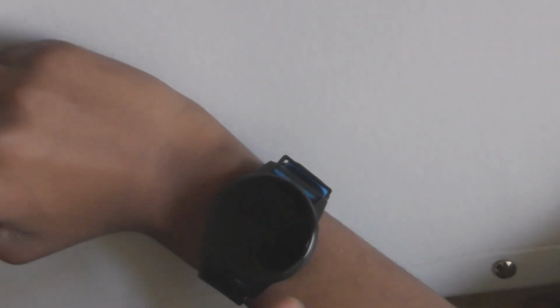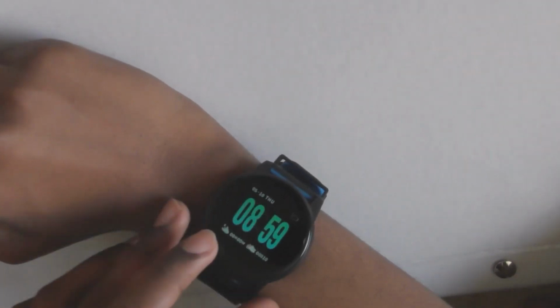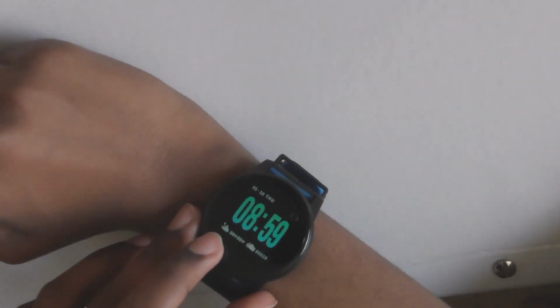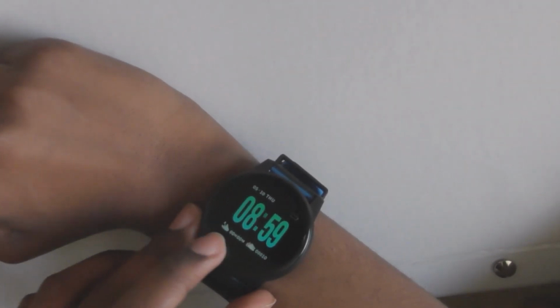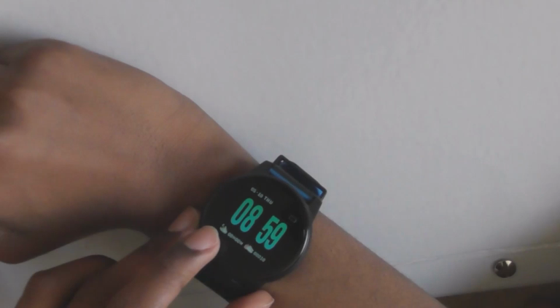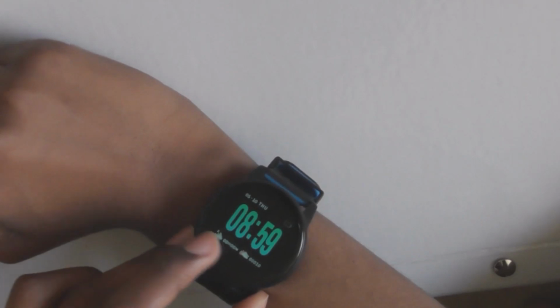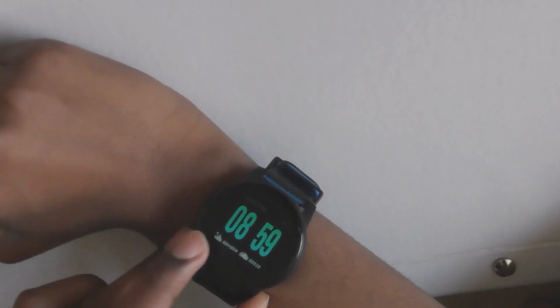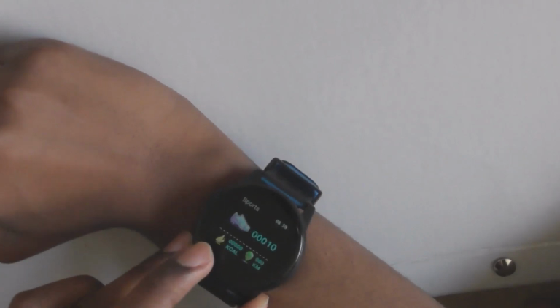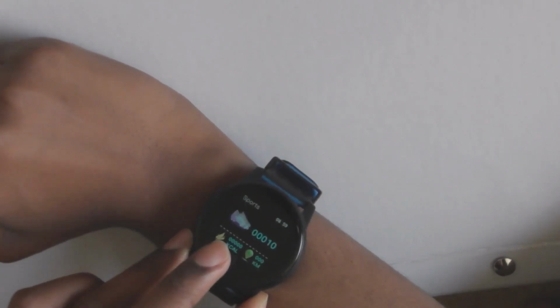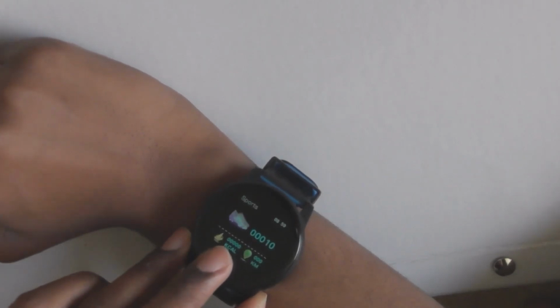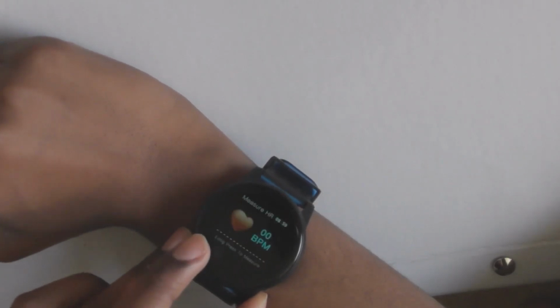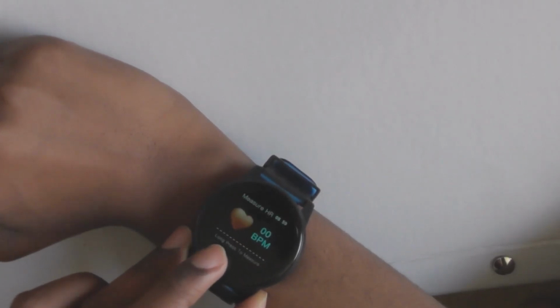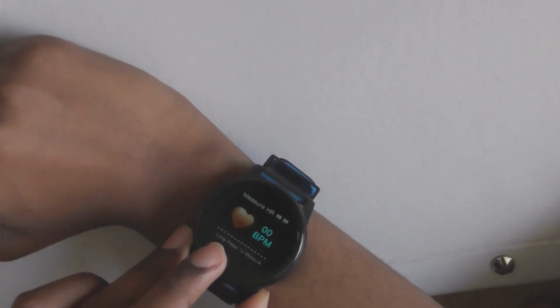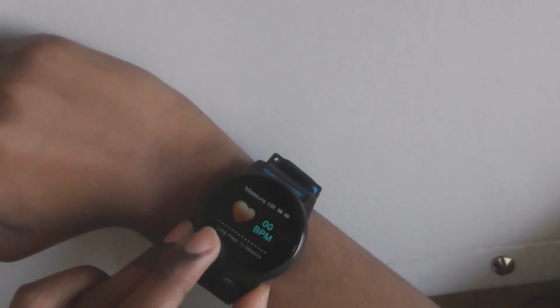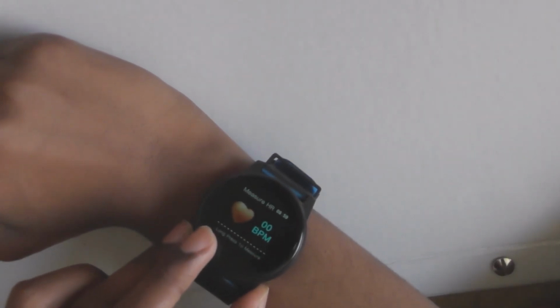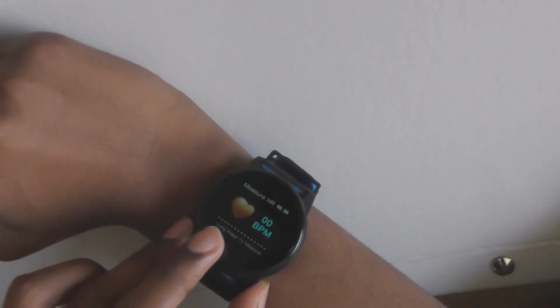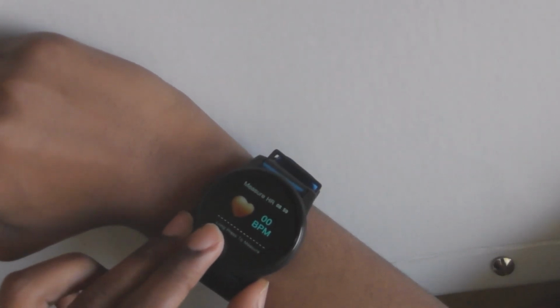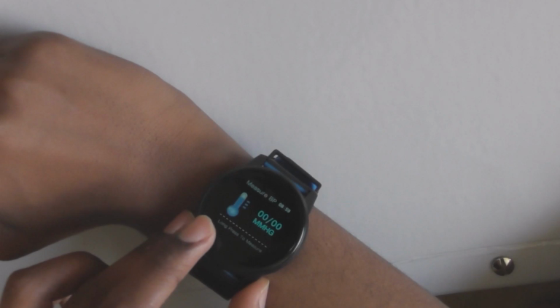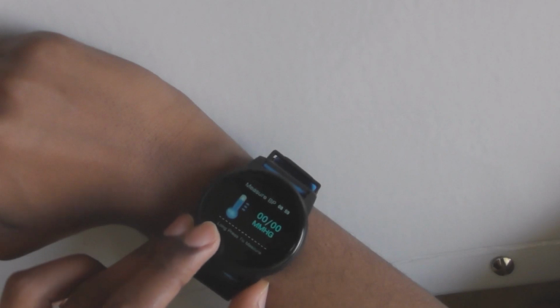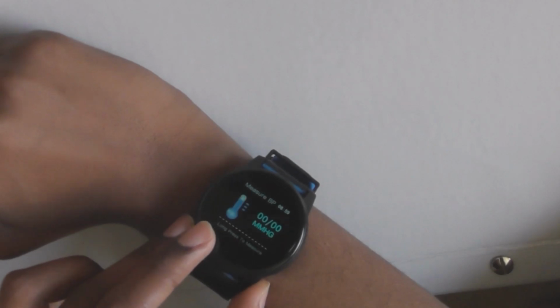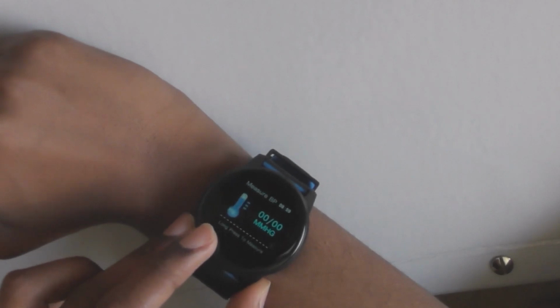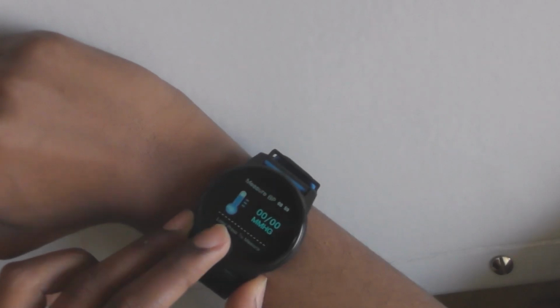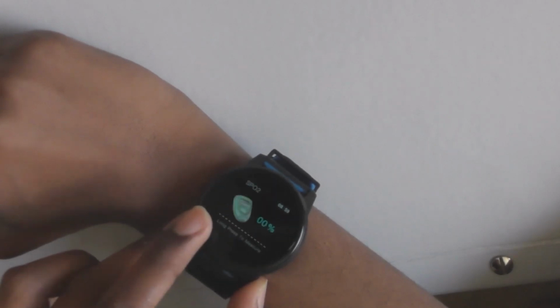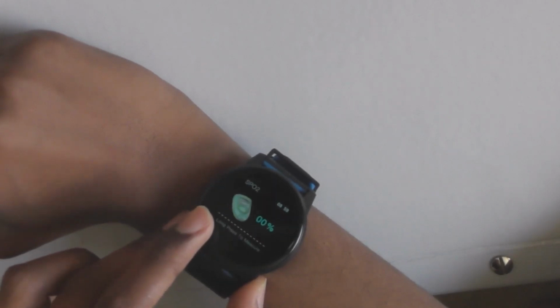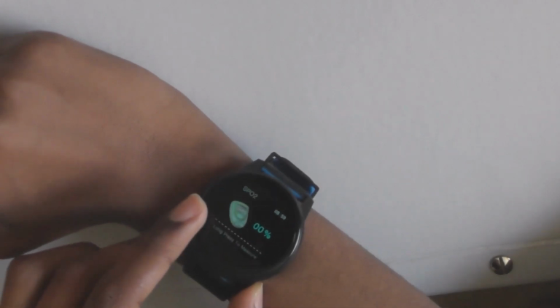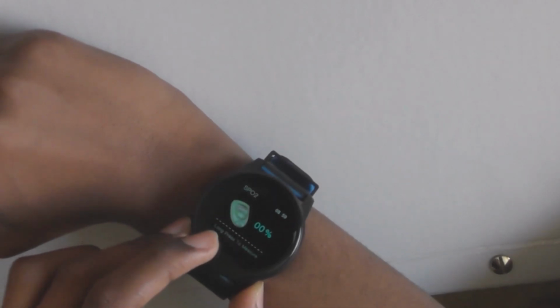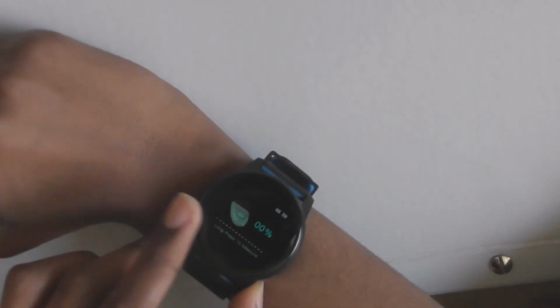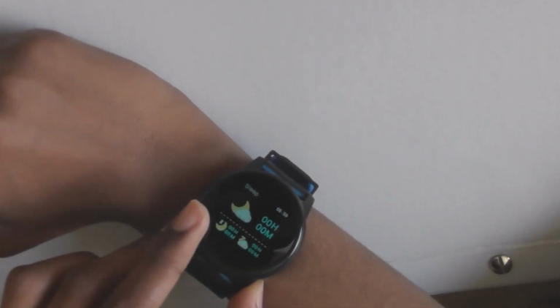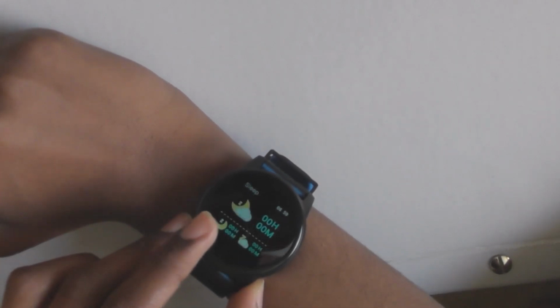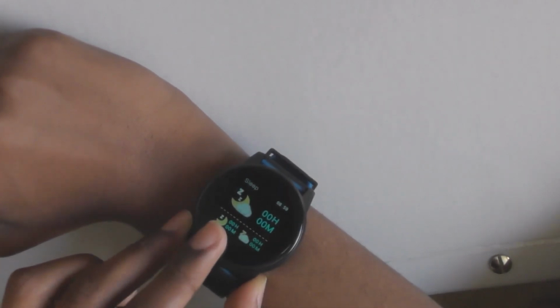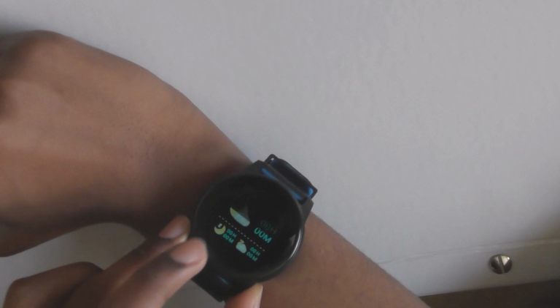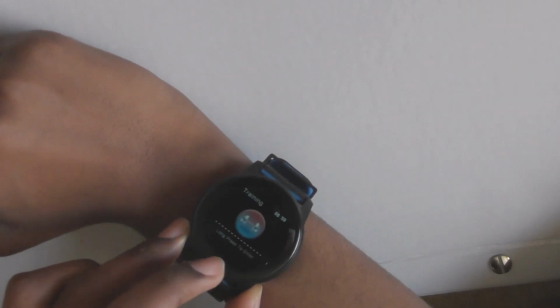It has many features: it can count your steps, calories, and kilometers. It does your heart rate, I think that's blood pressure, oxygen rates, and sleep monitoring.